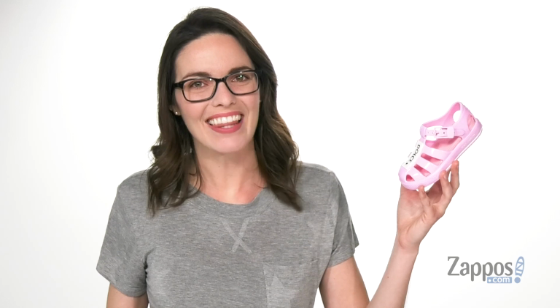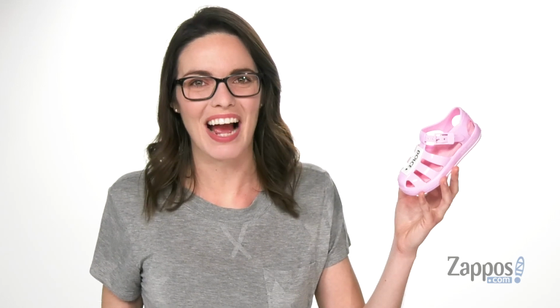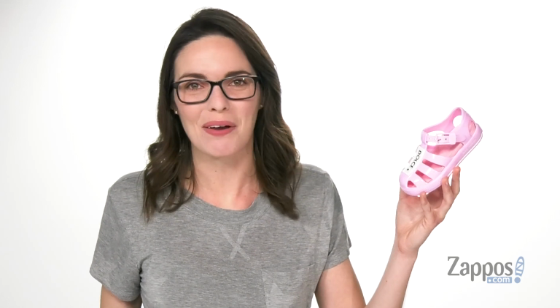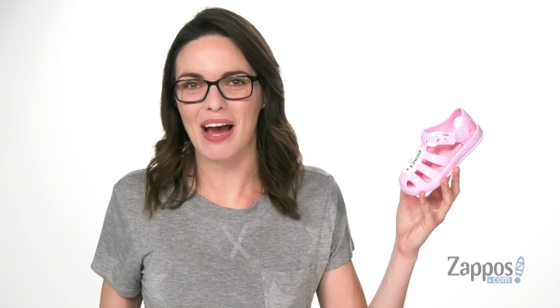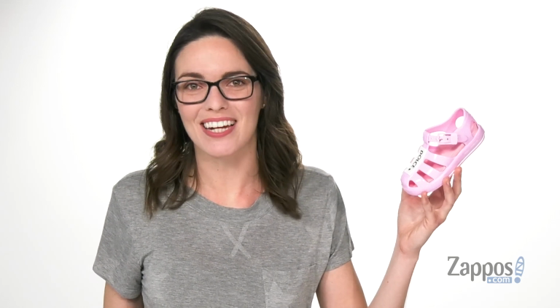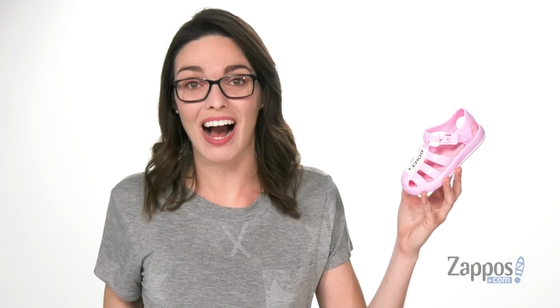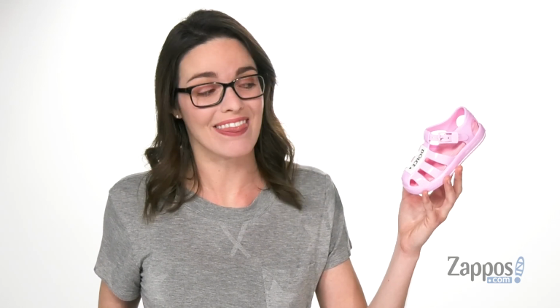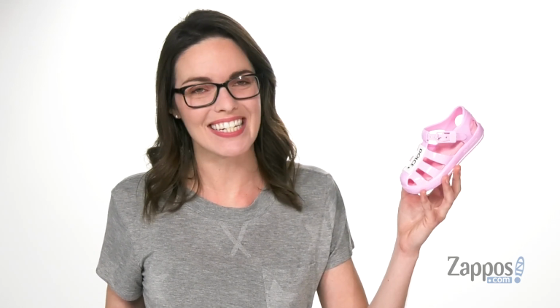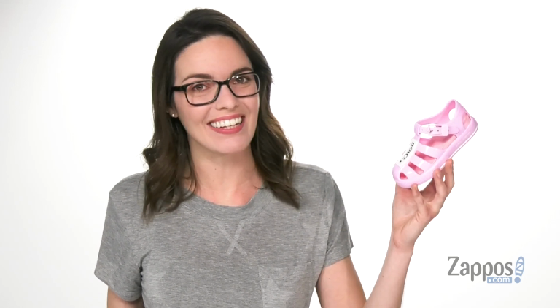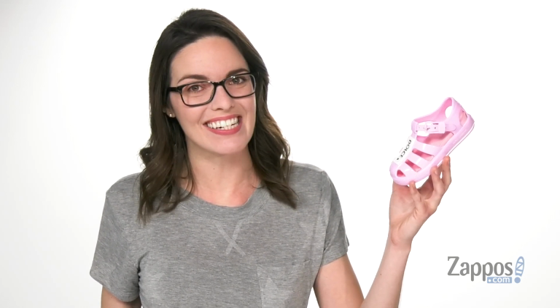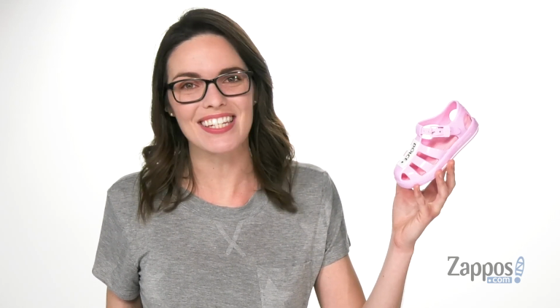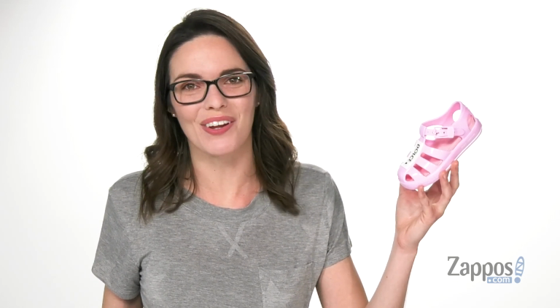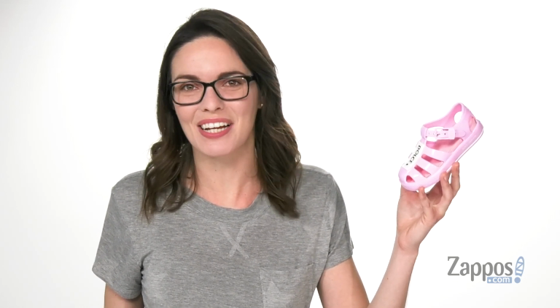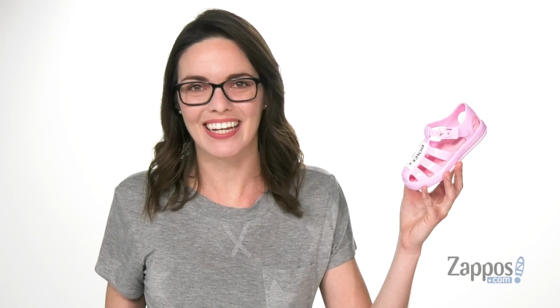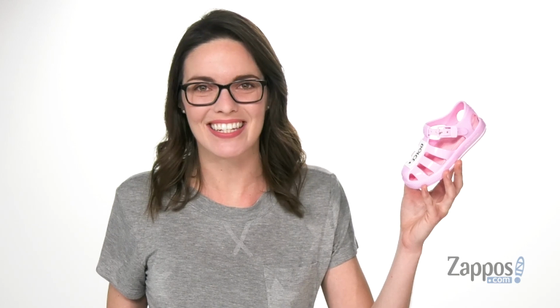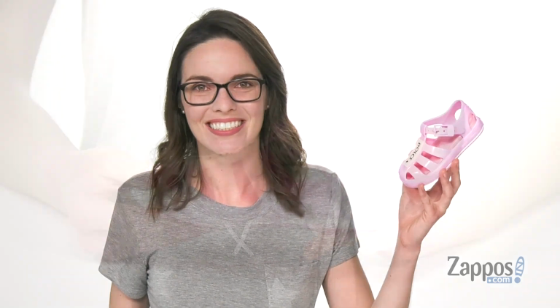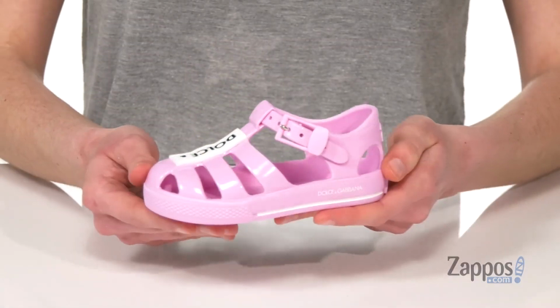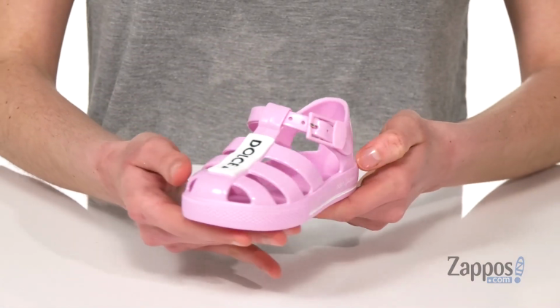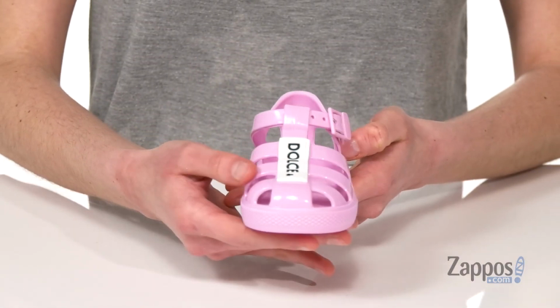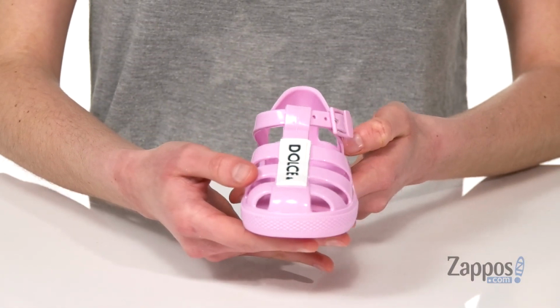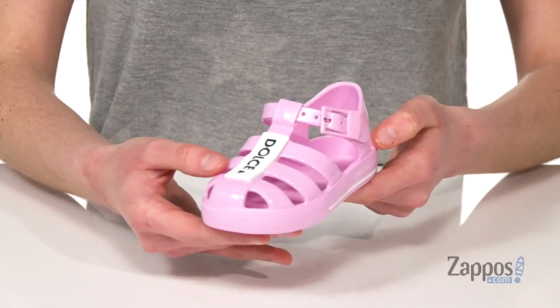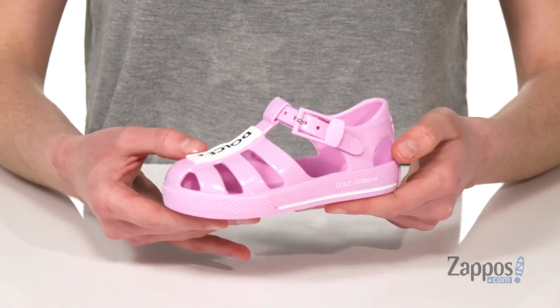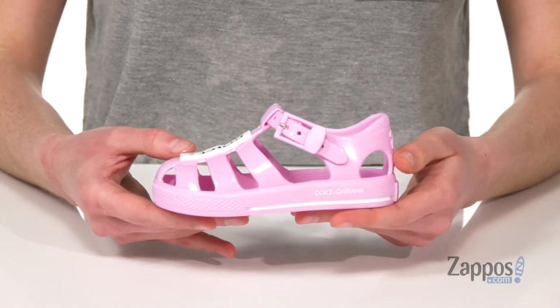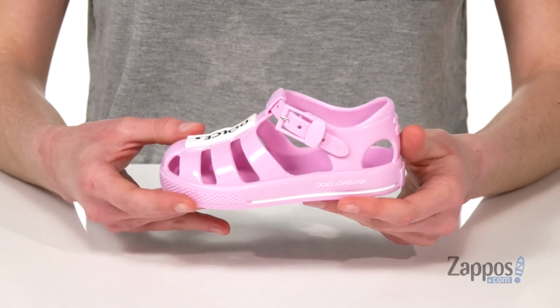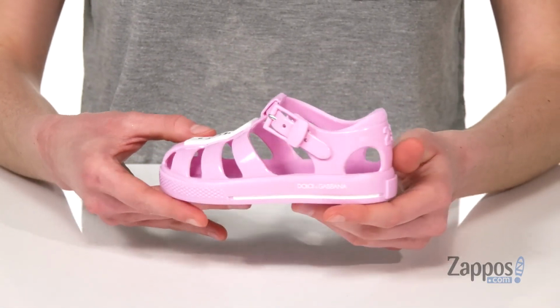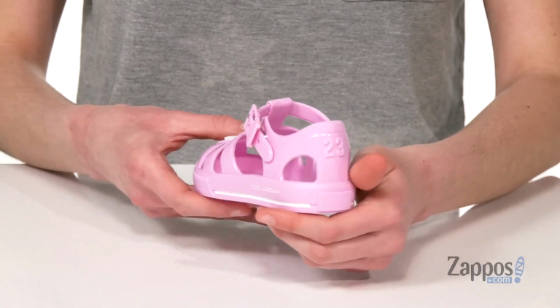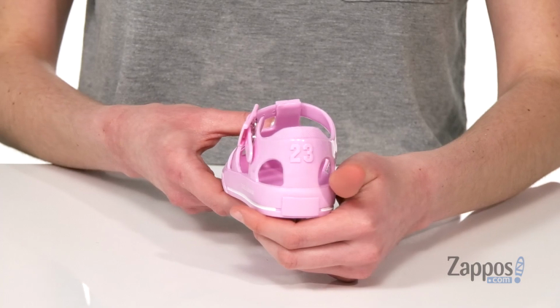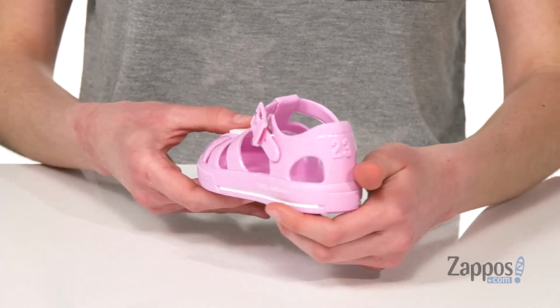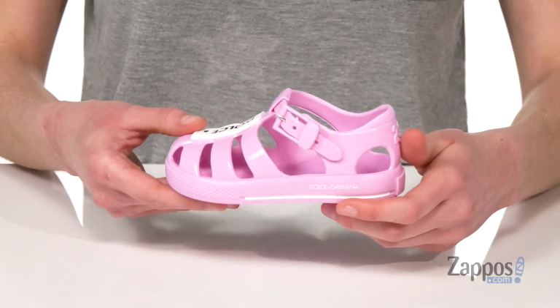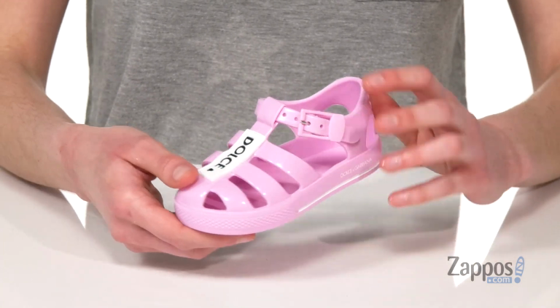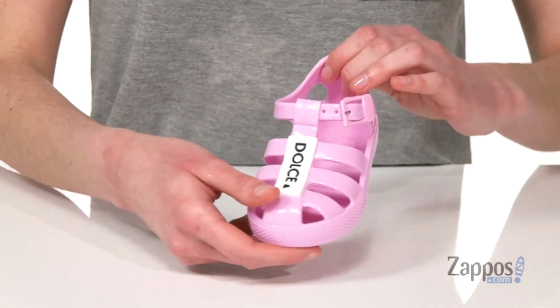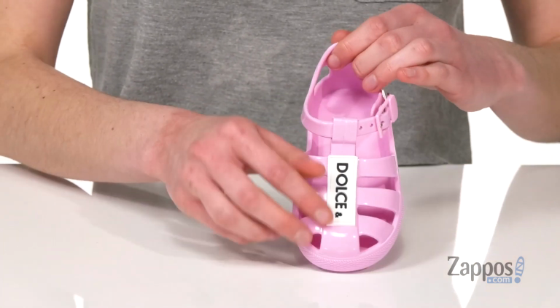Hi there, I'm Zoe from Zappos.com and this style is Jellies from Dolce & Gabbana Kids. These sandals are gonna be so trendy and cute for spring. They could wear these to the pool or to the park.